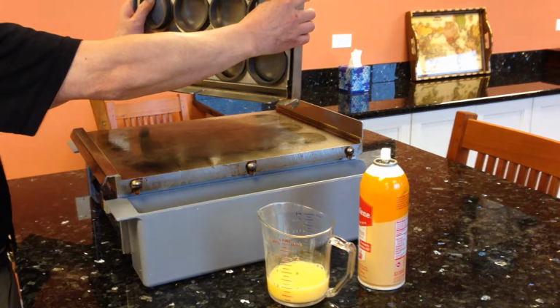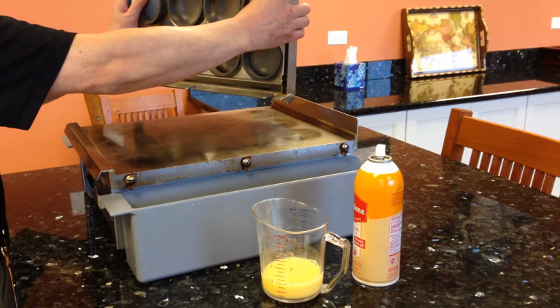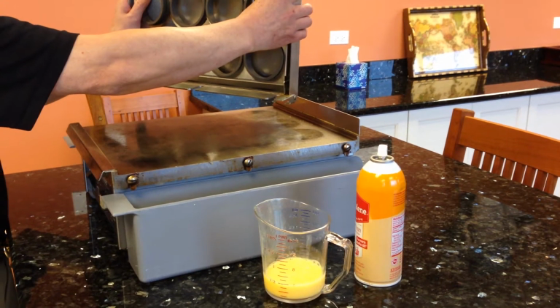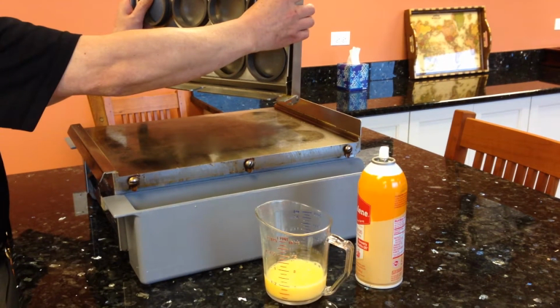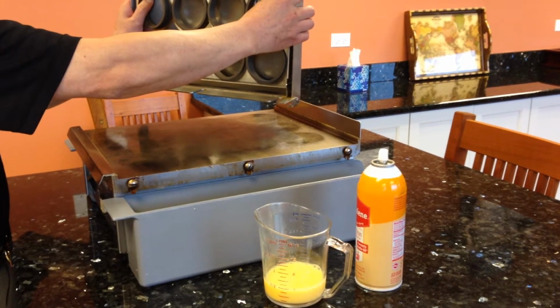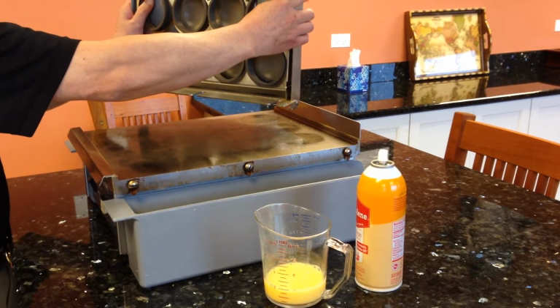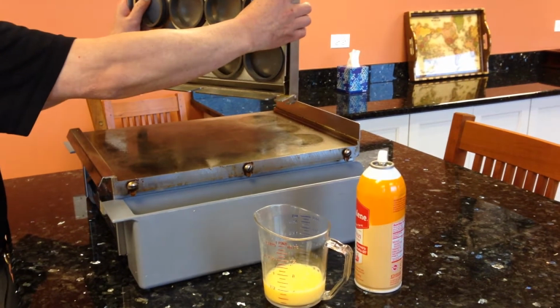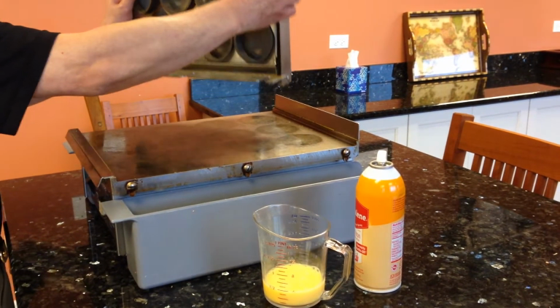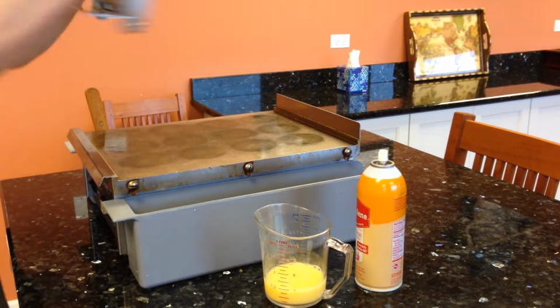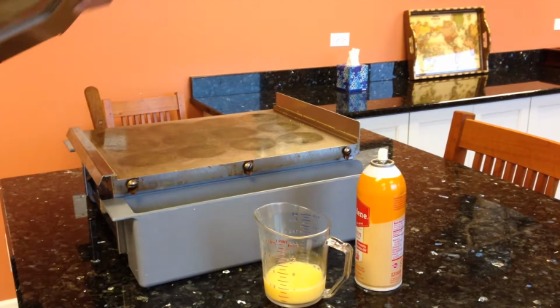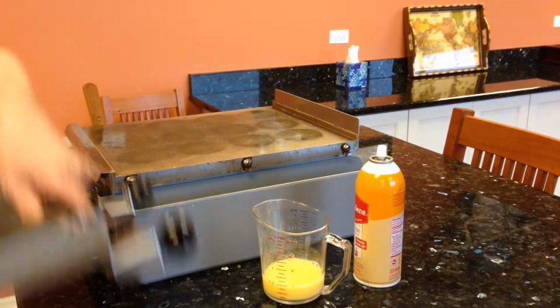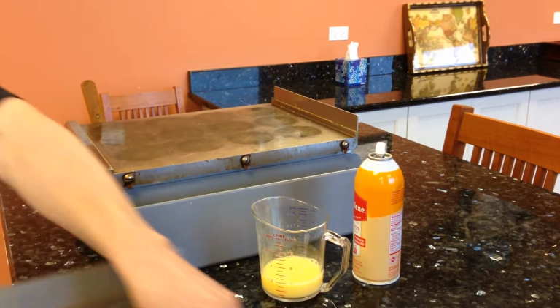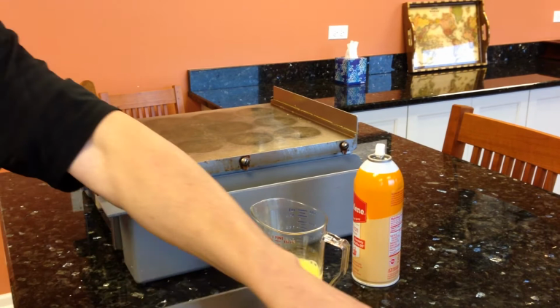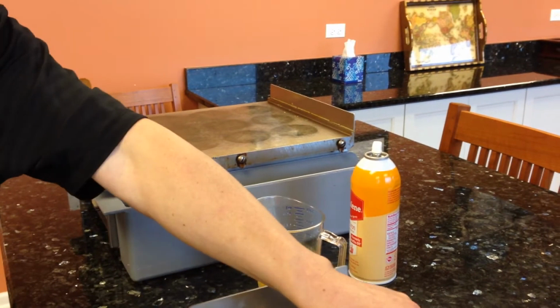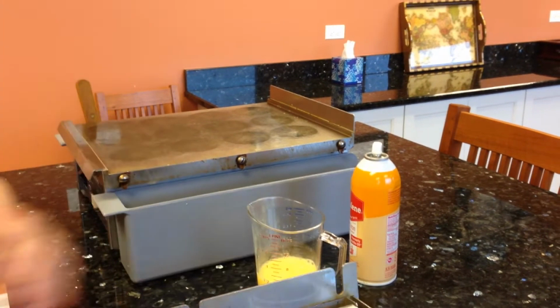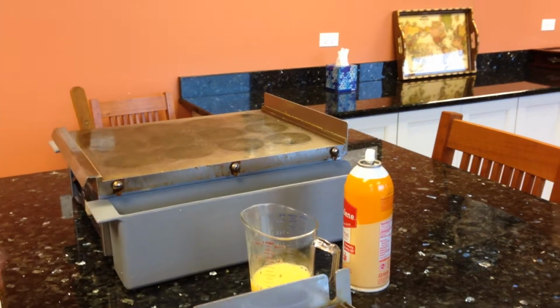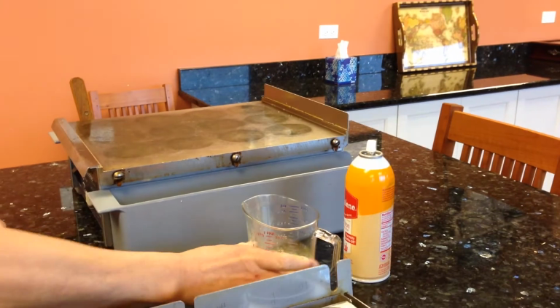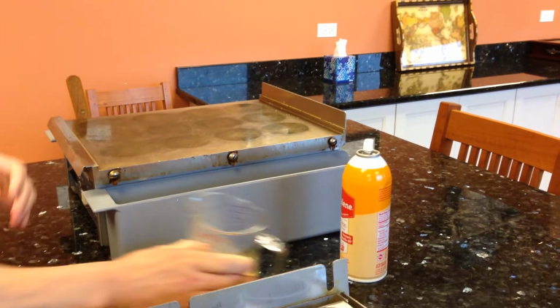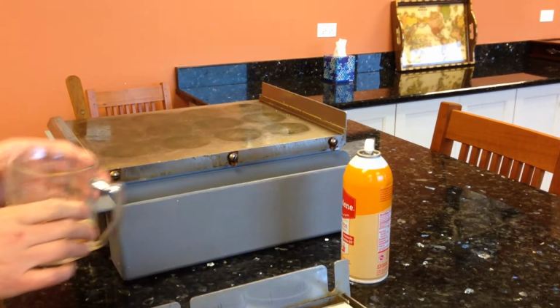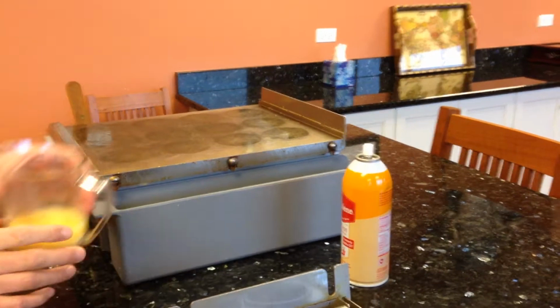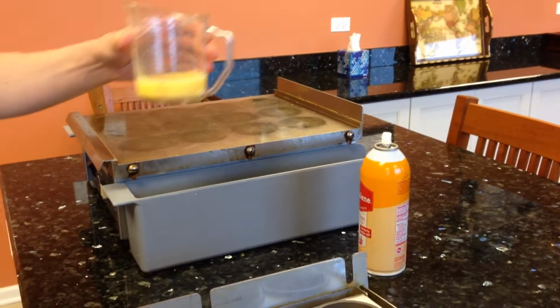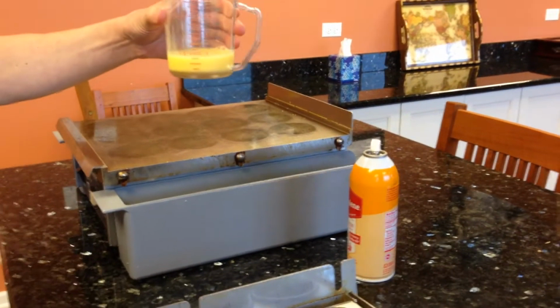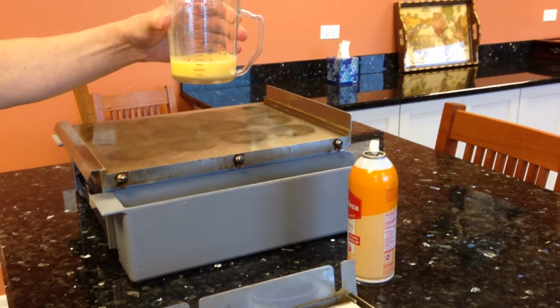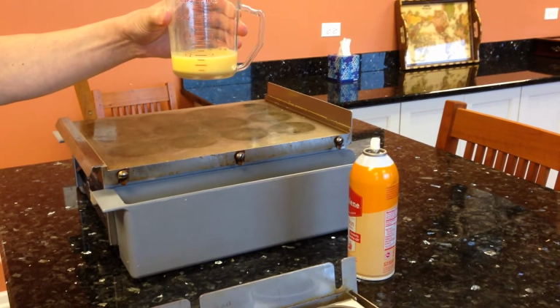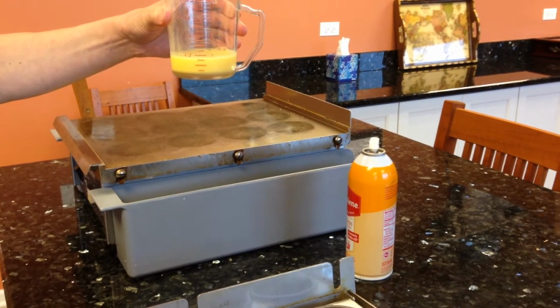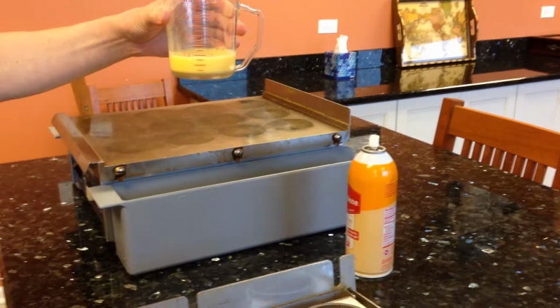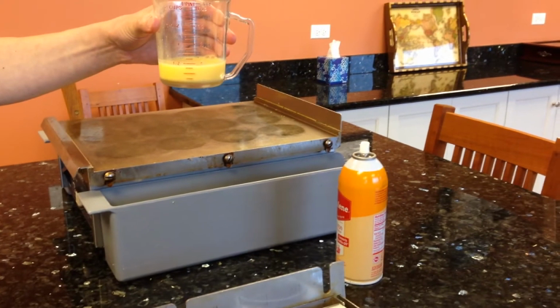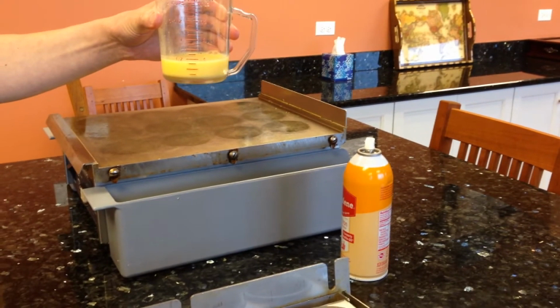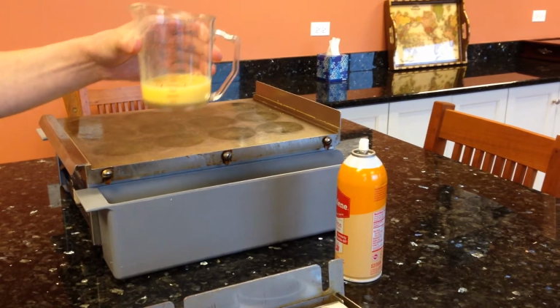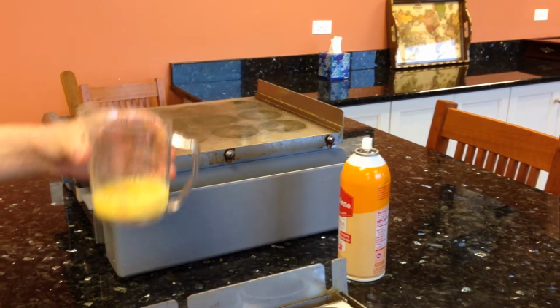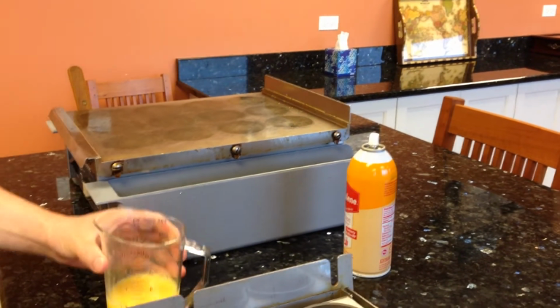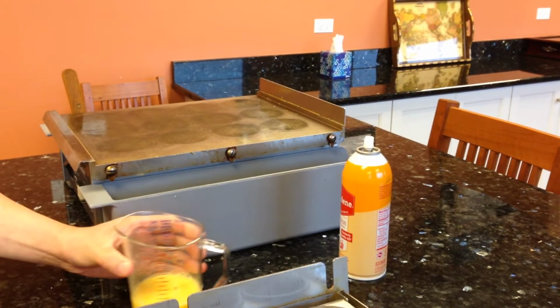We're removing the top rack and ring assembly, and we are now going to scramble about four ounces of liquid egg, equivalent to two large fresh eggs.